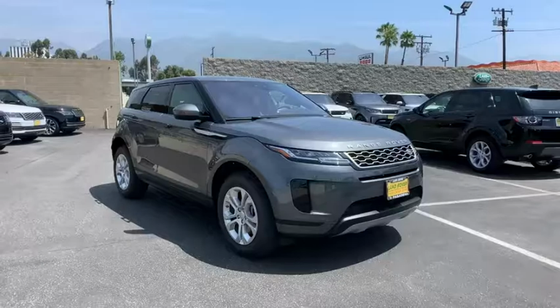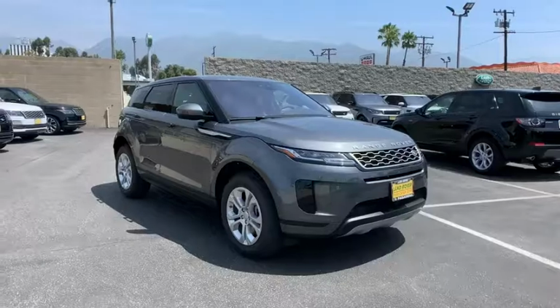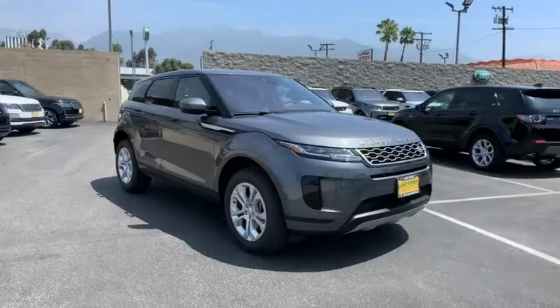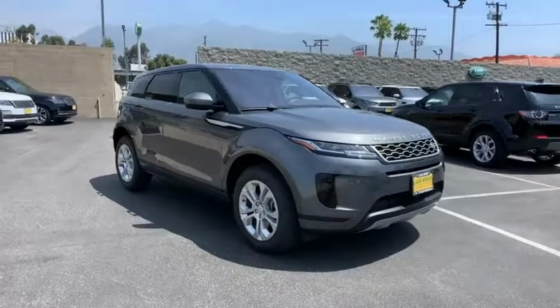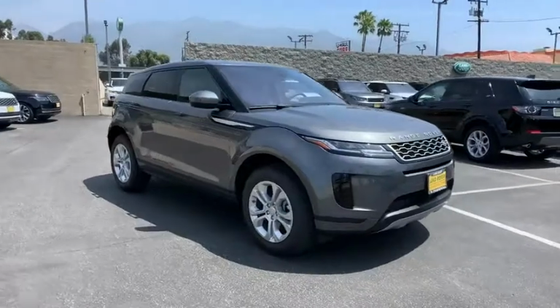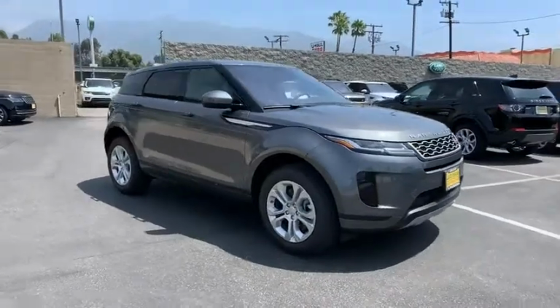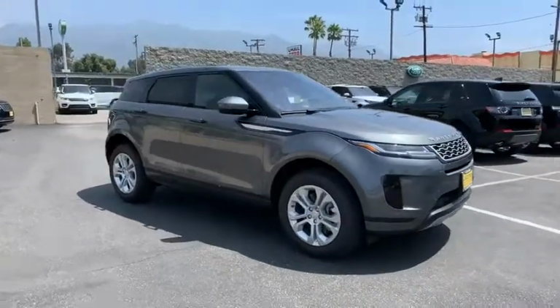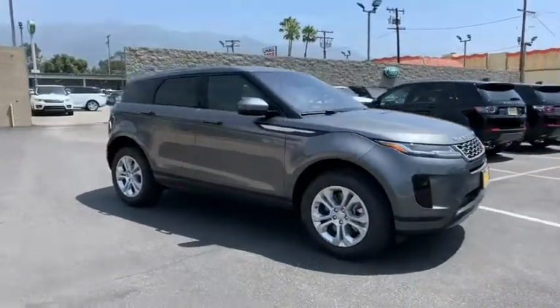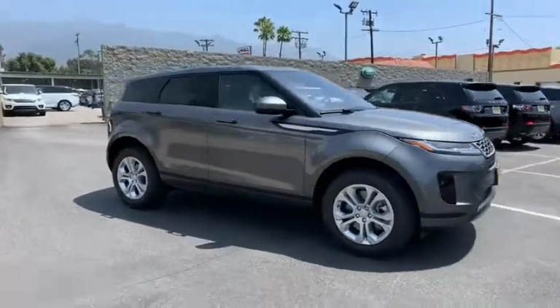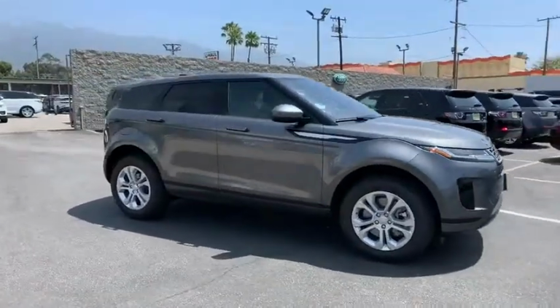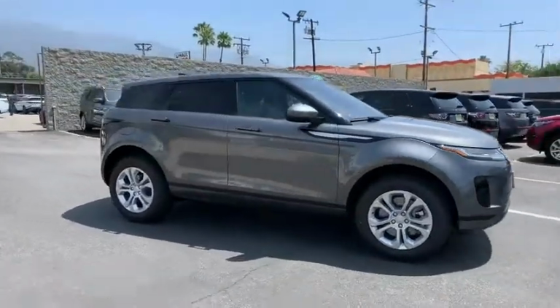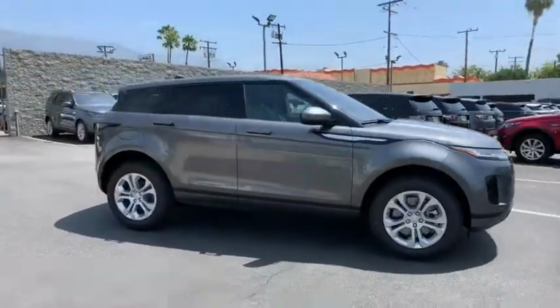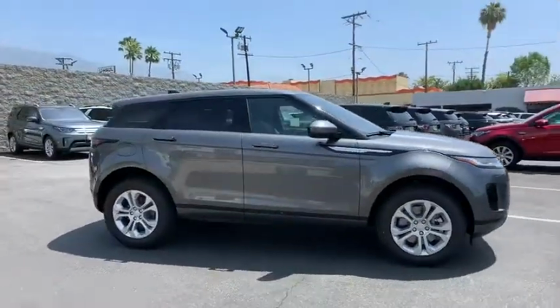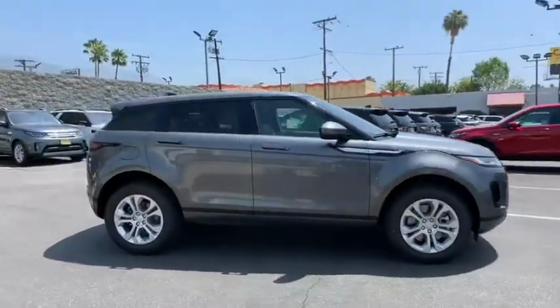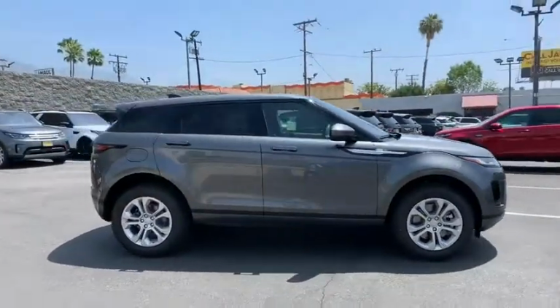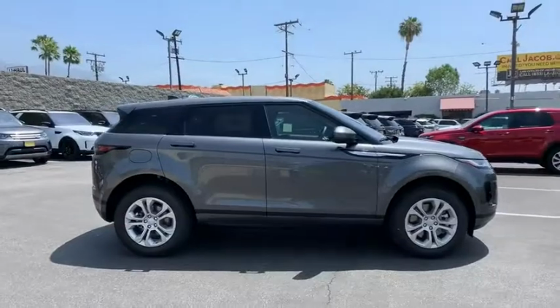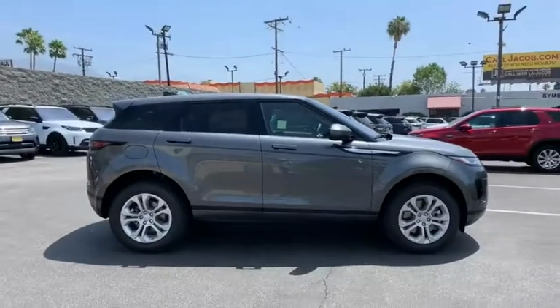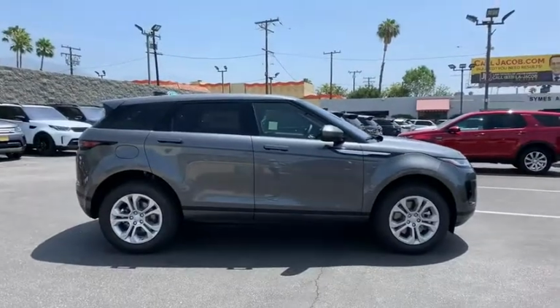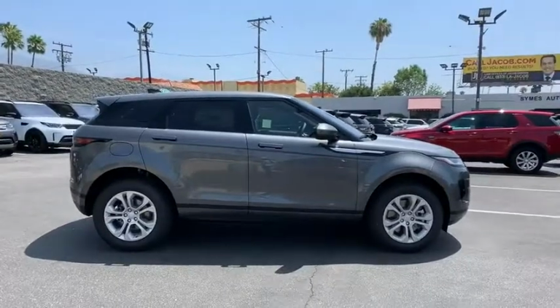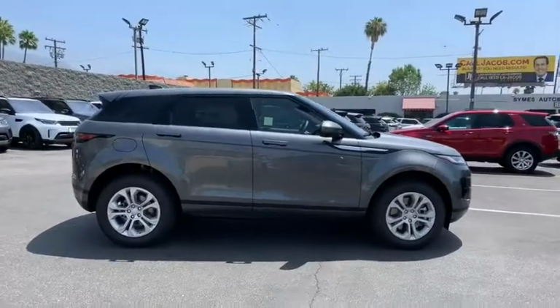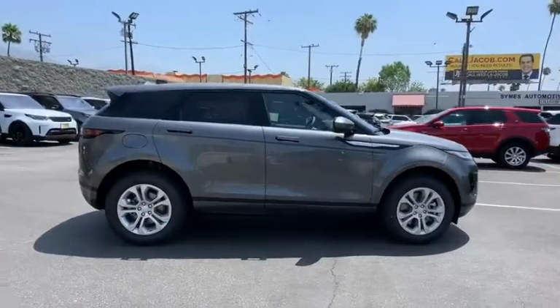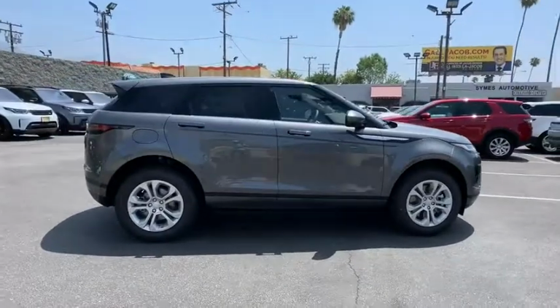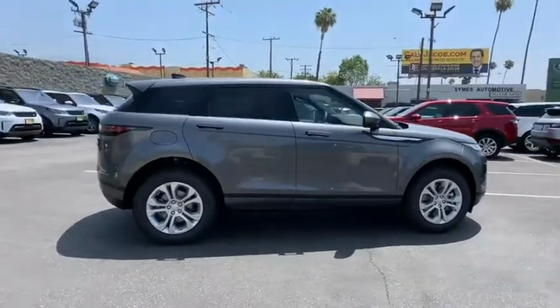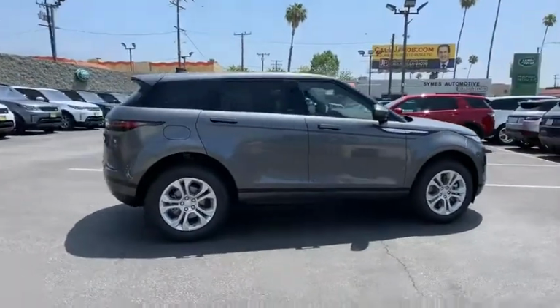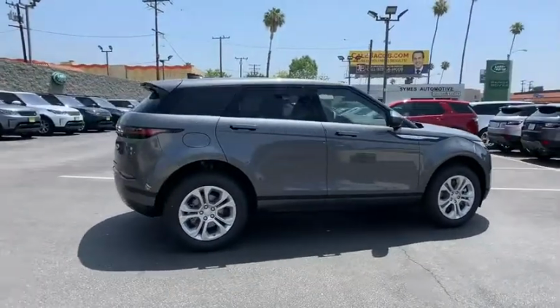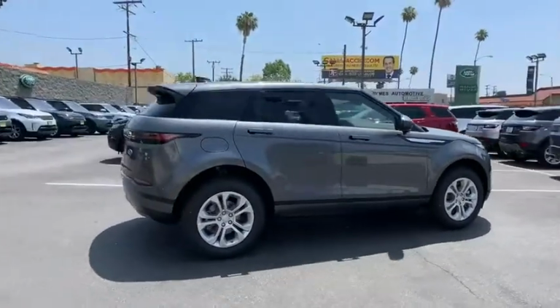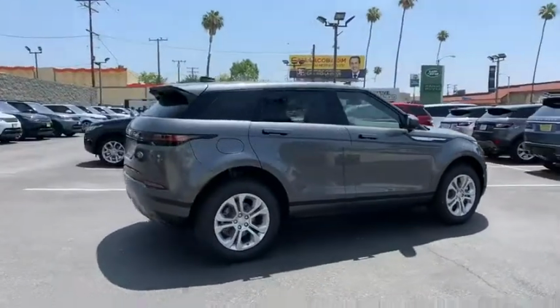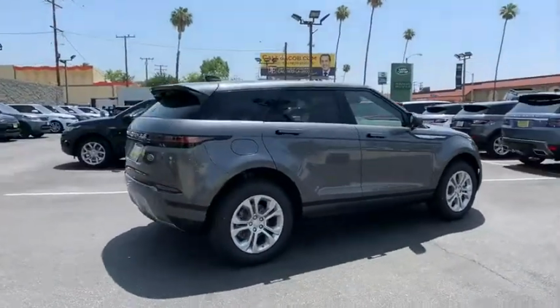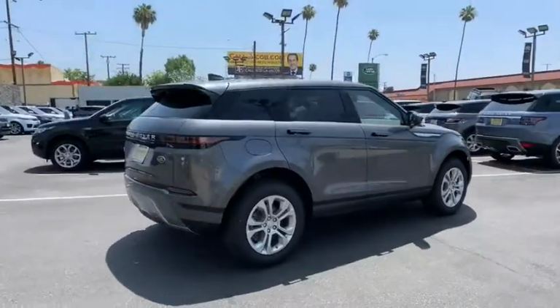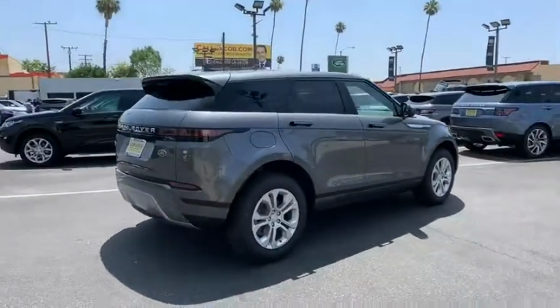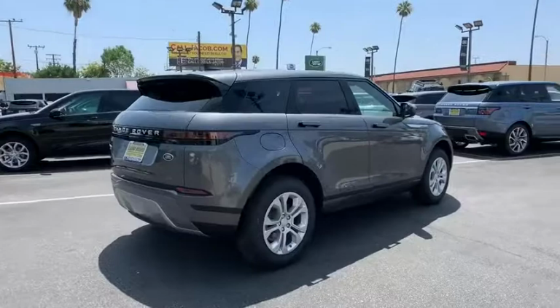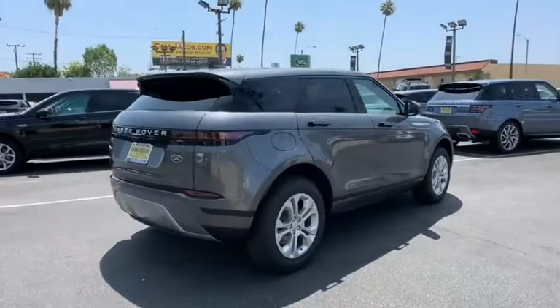Take a ride in the 2020 Land Rover Evoque. The Range Rover Evoque is the lightest and most fuel-efficient Range Rover to date, continuing our commitment to environmental sustainability.